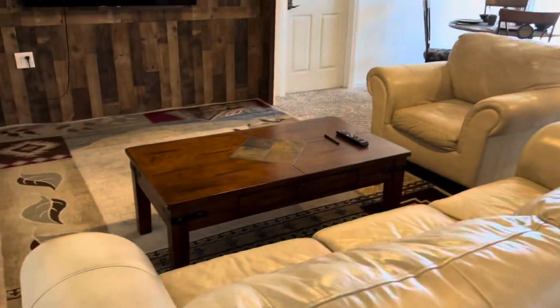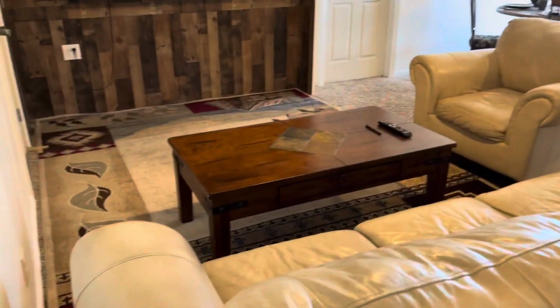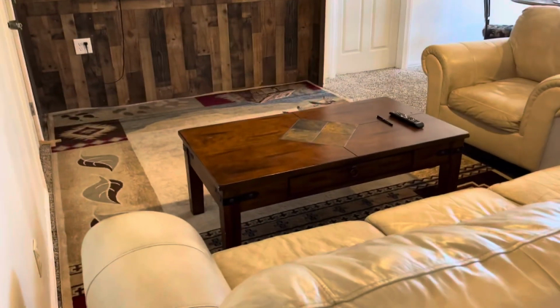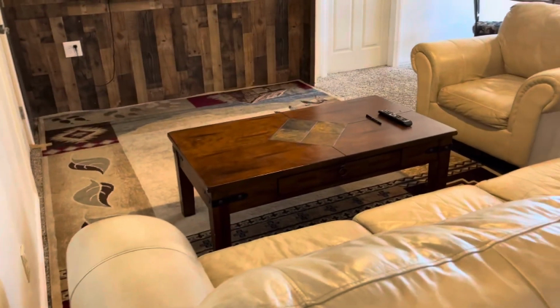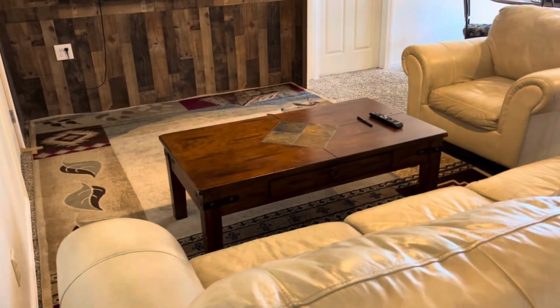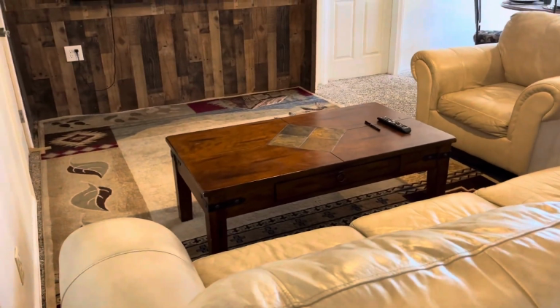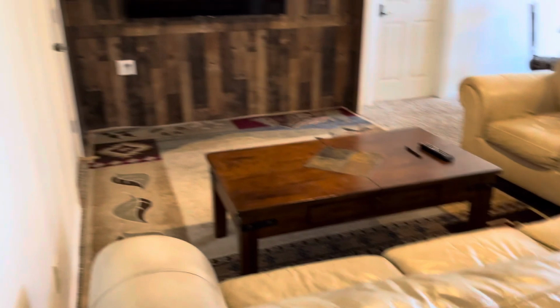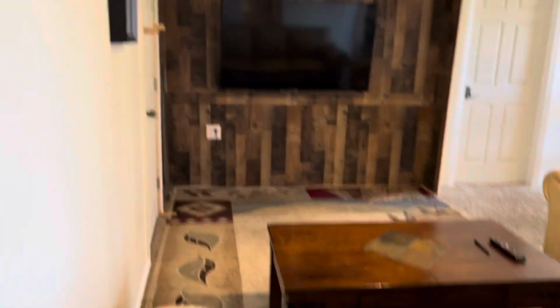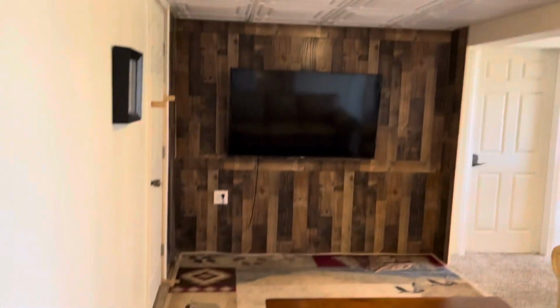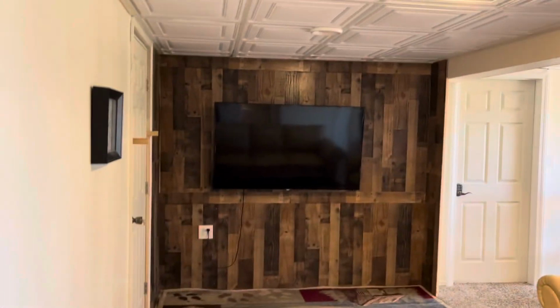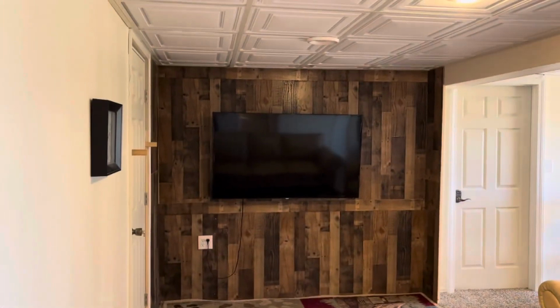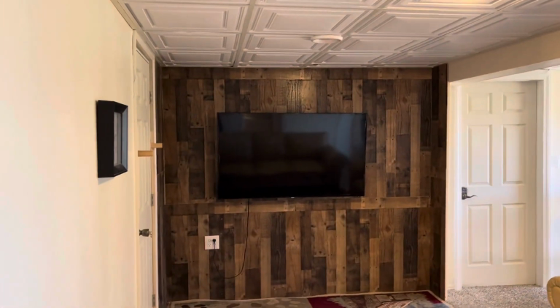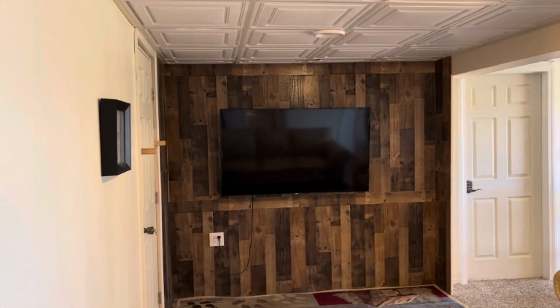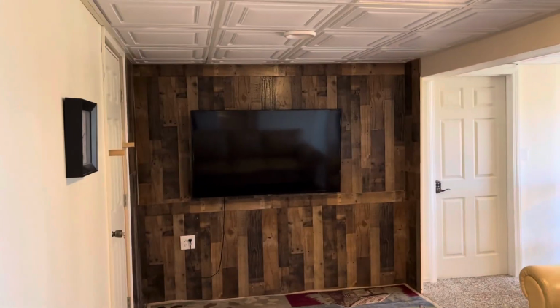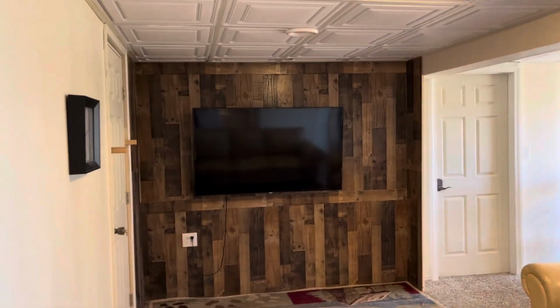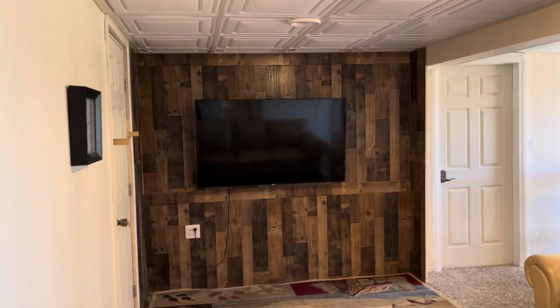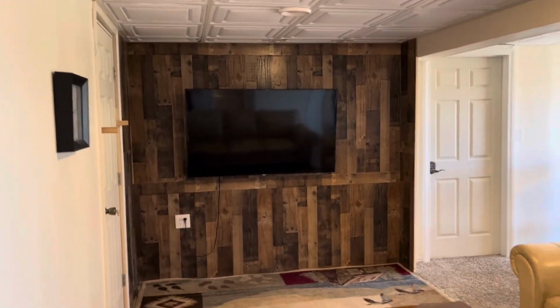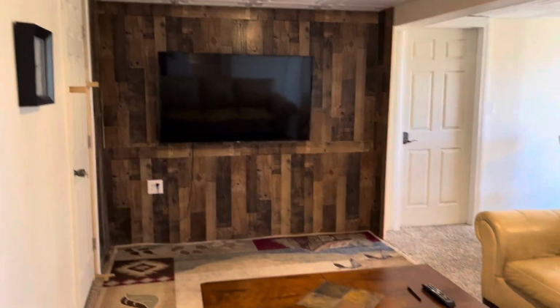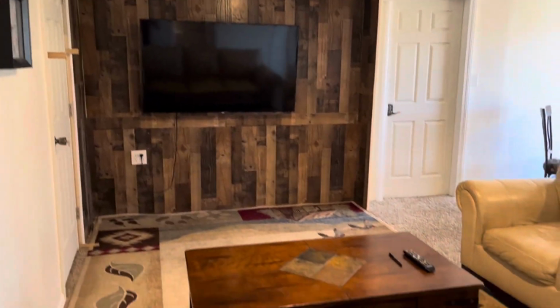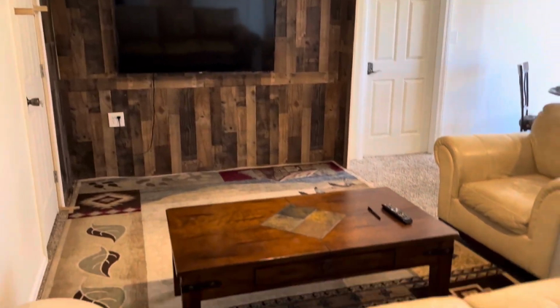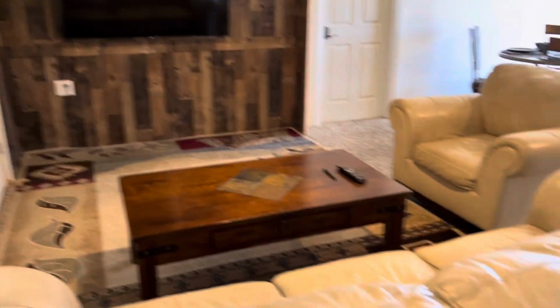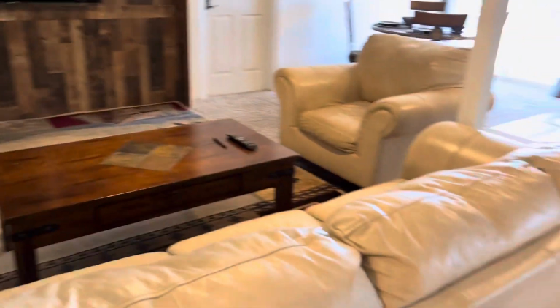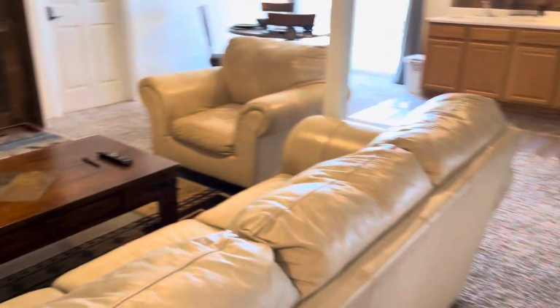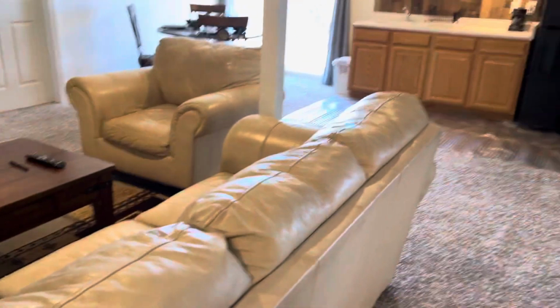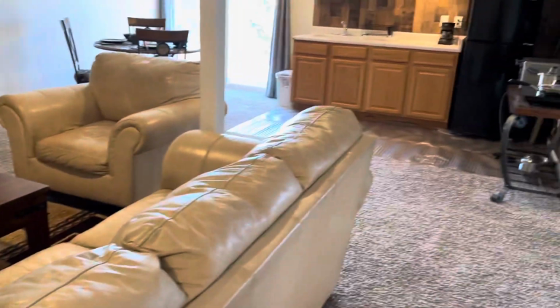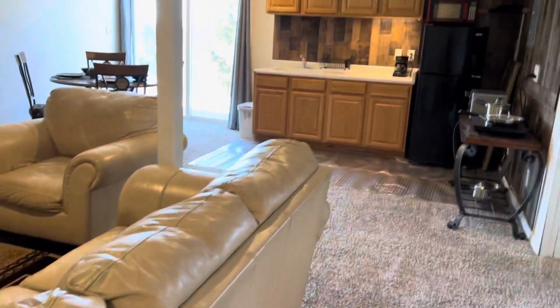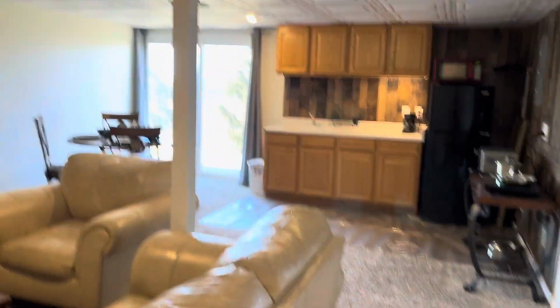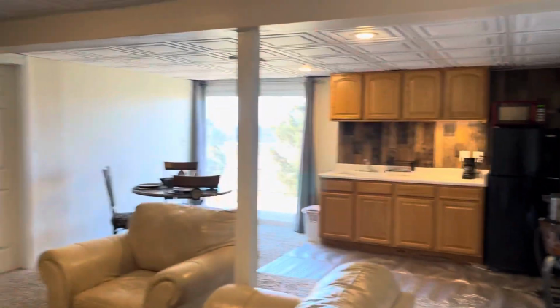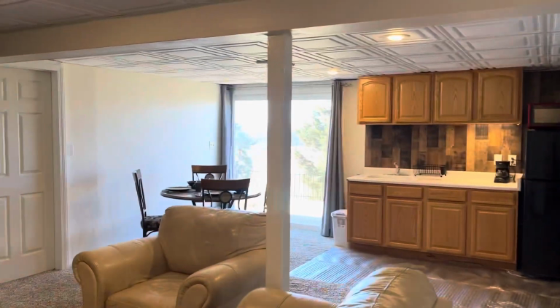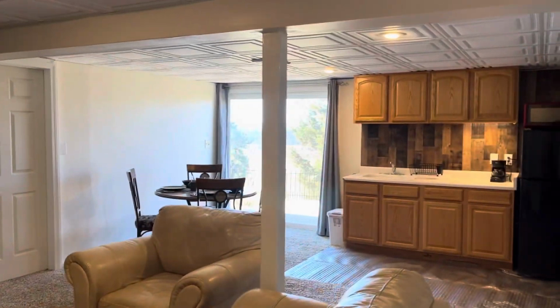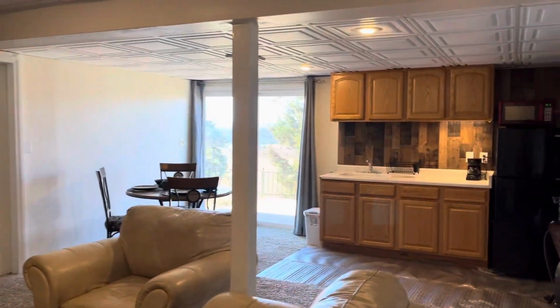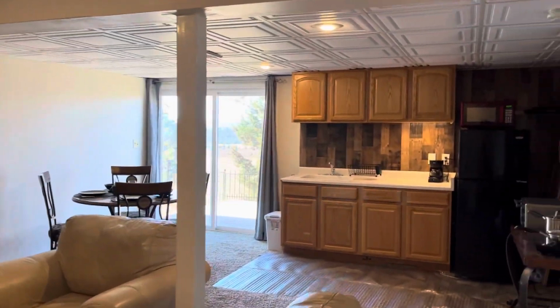This is the living room. A 55-inch TV is included. That's the view from the living room.